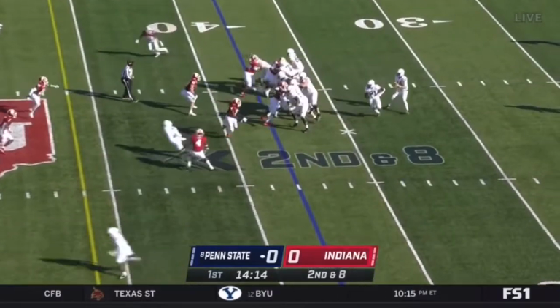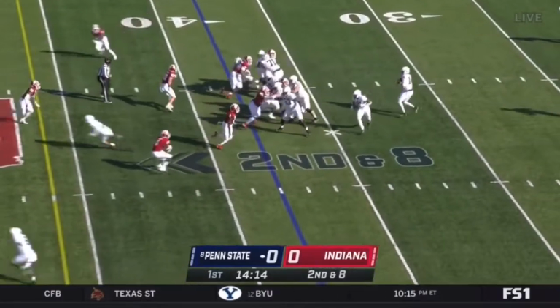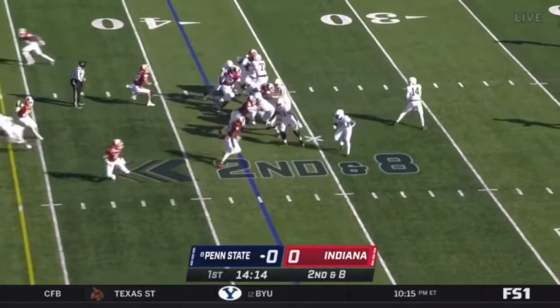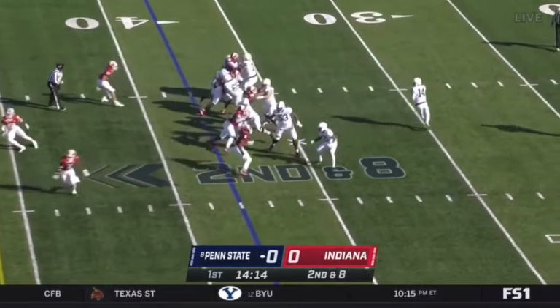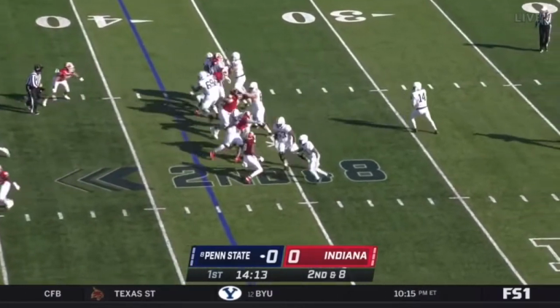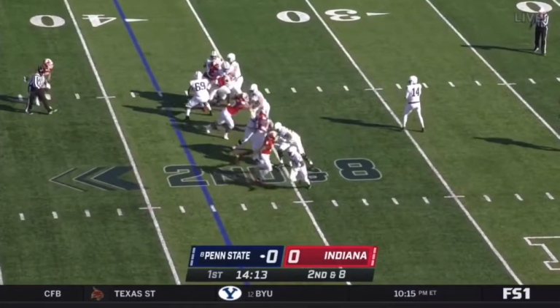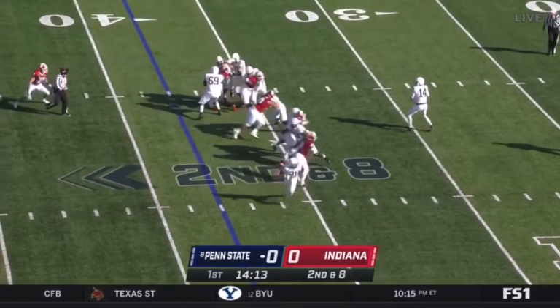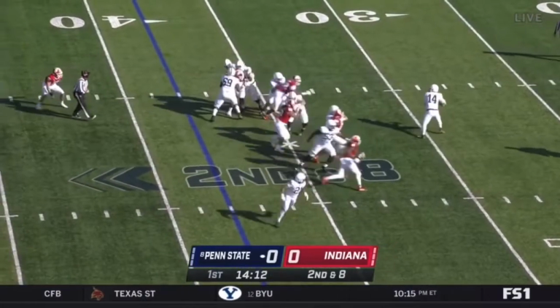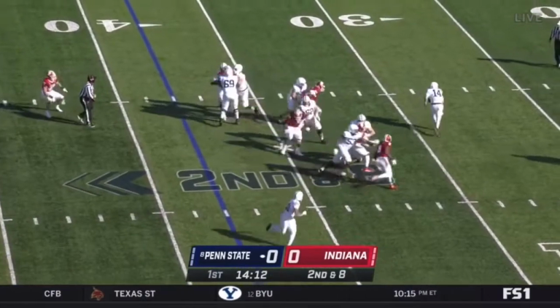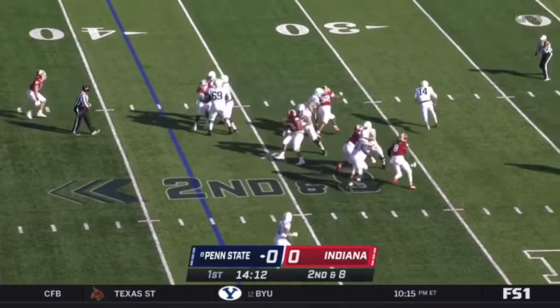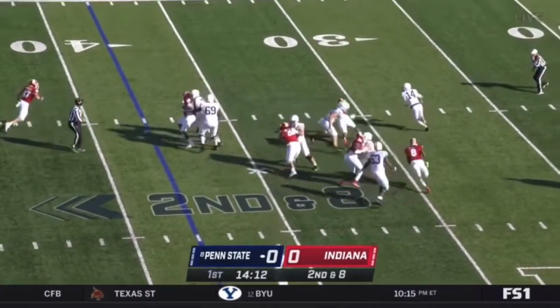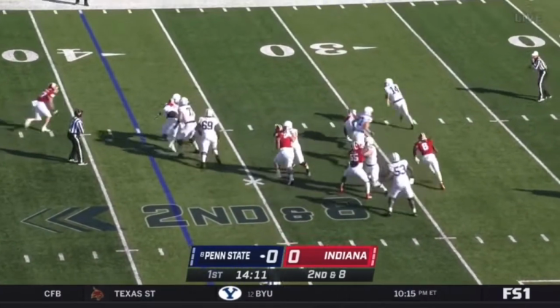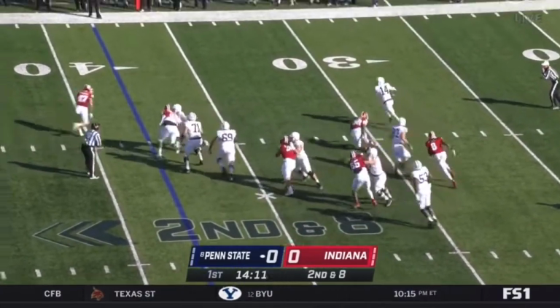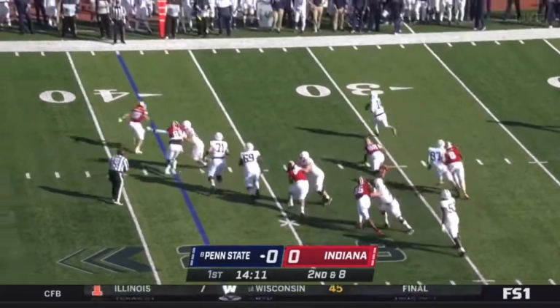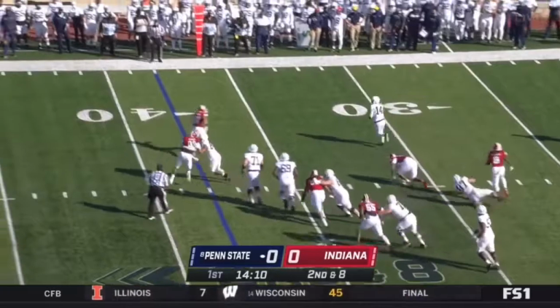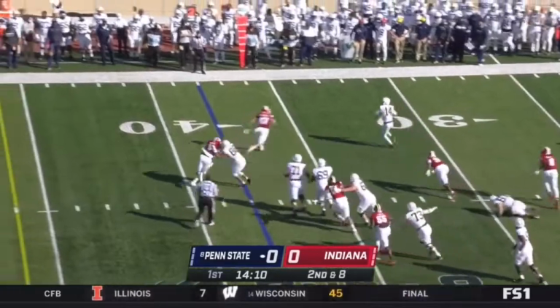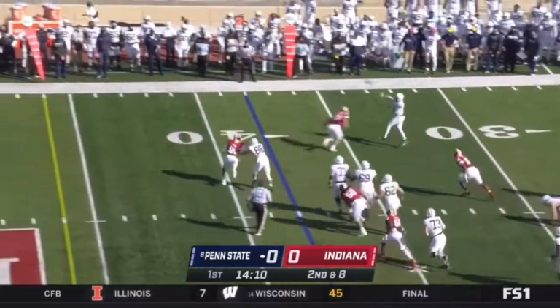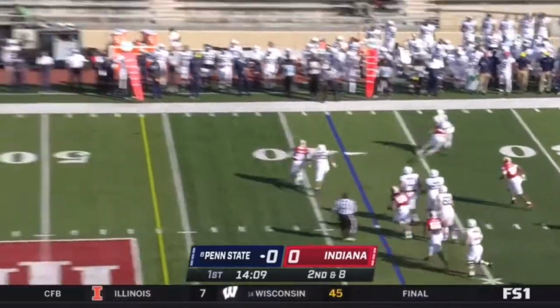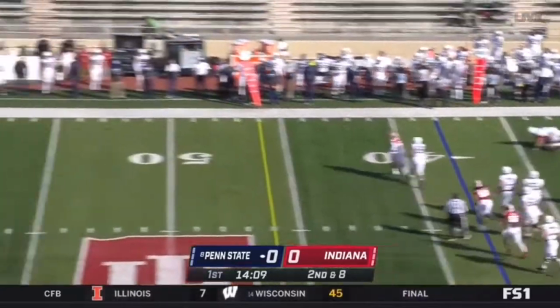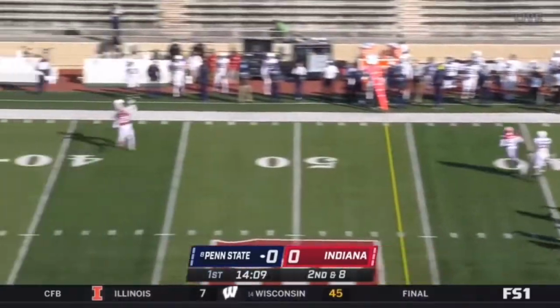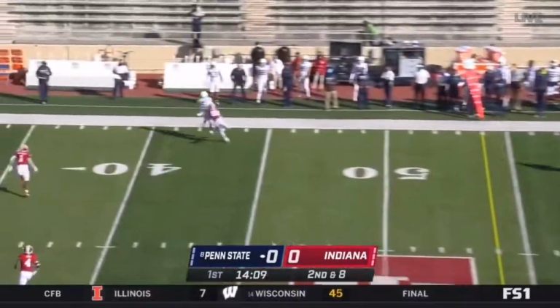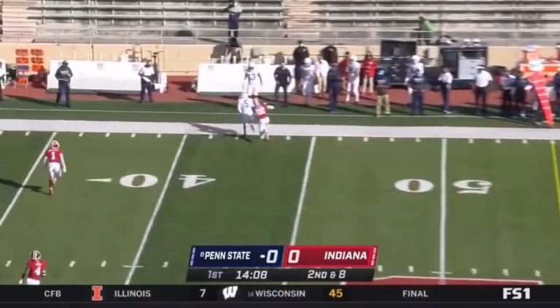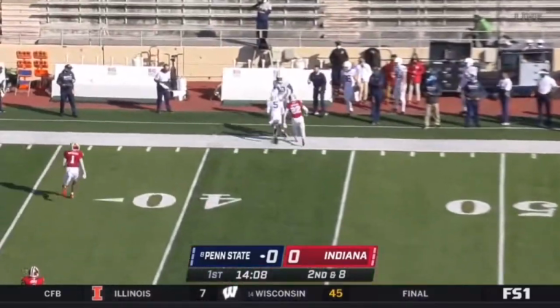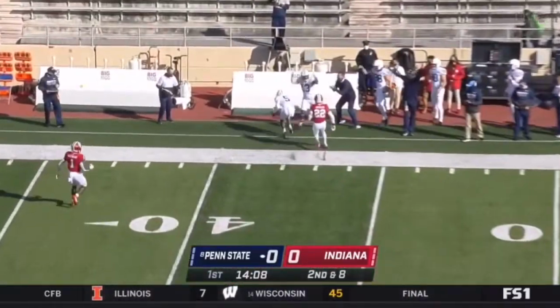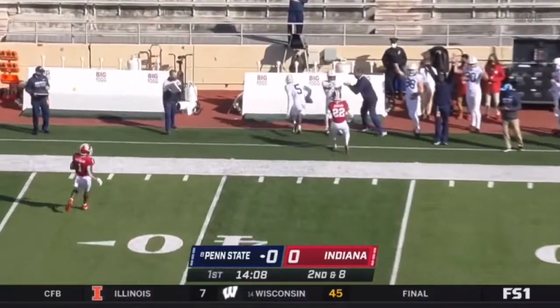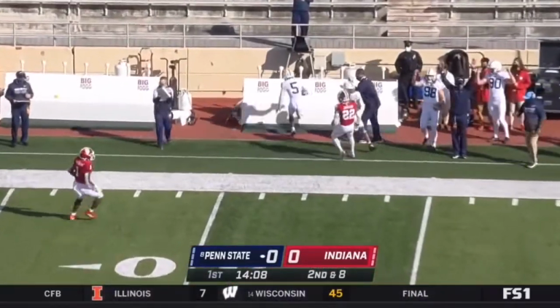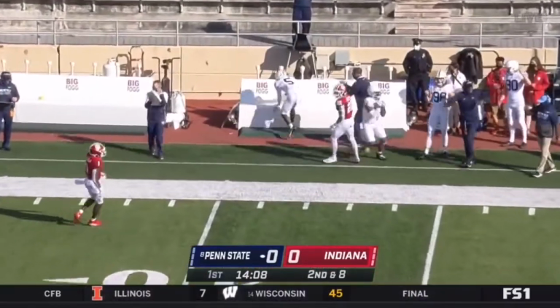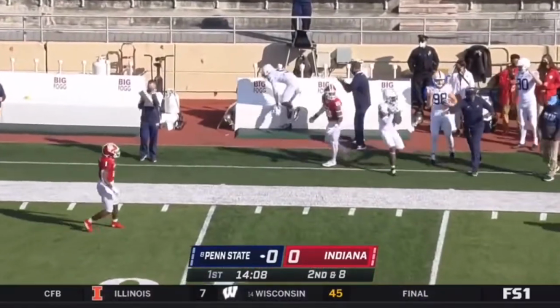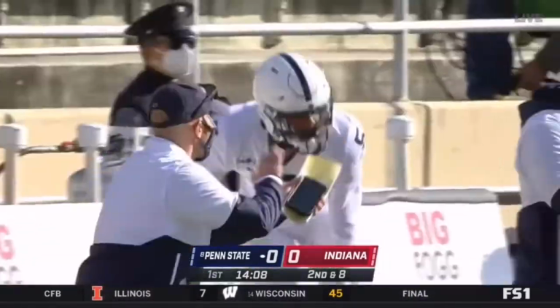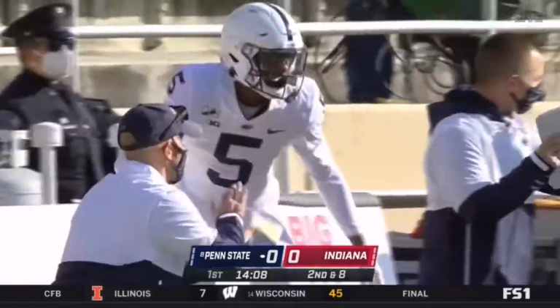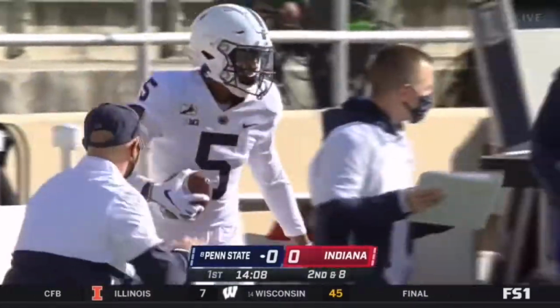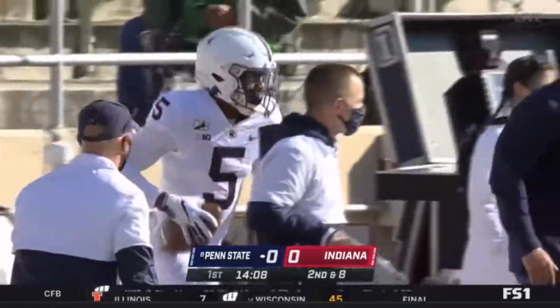On play action, Clifford now flushed, throwing on the run — and he completes it right away to Jahan Dotson.